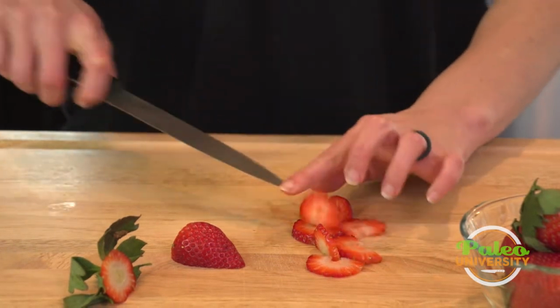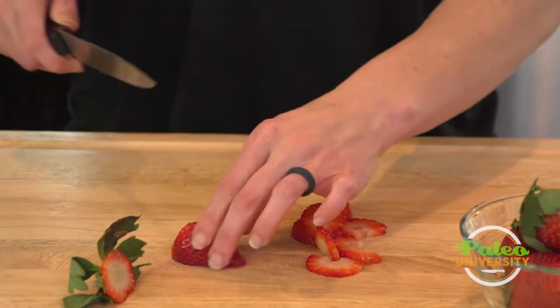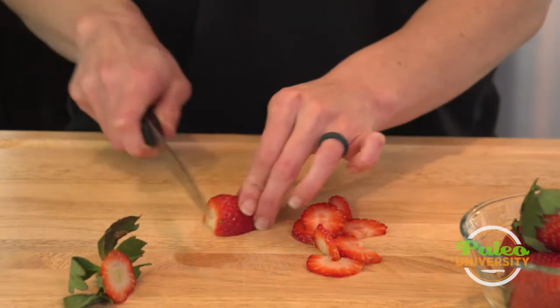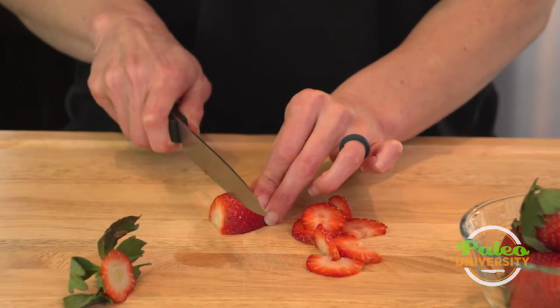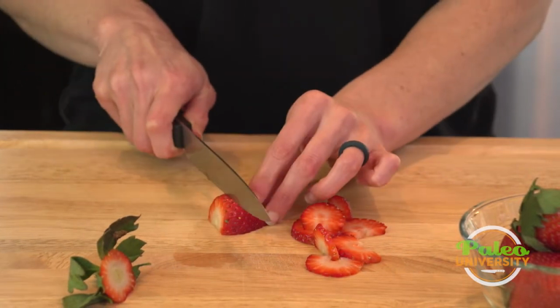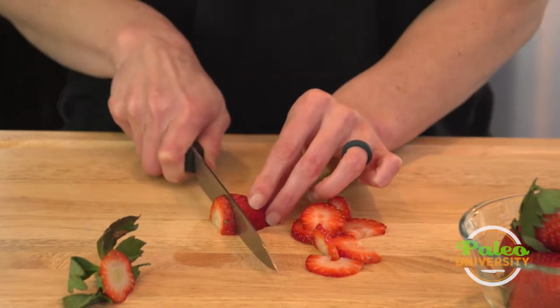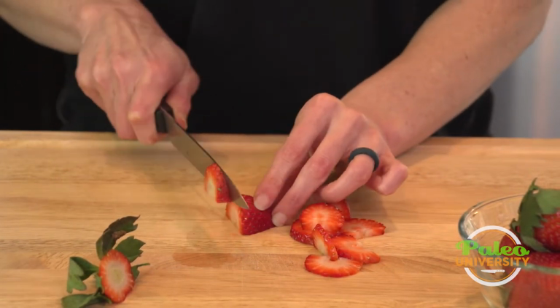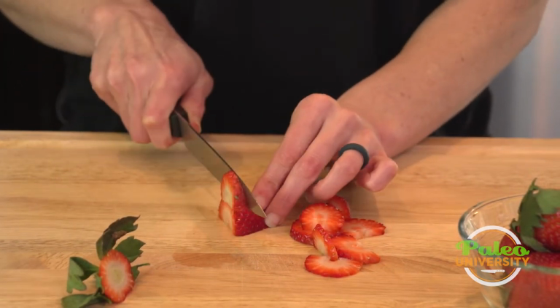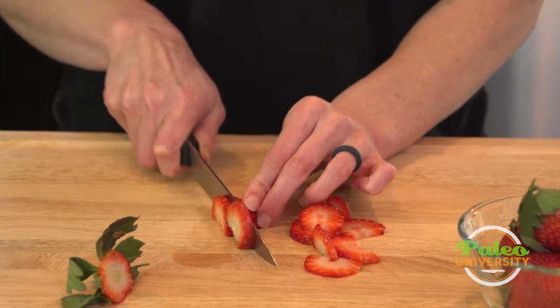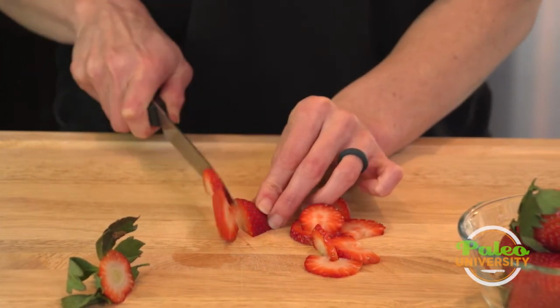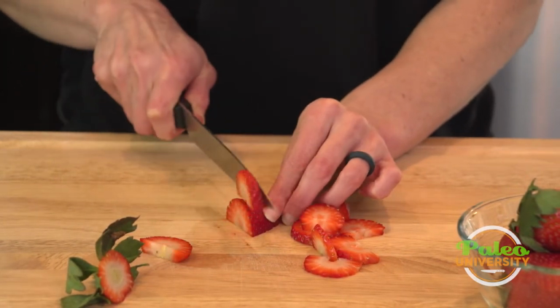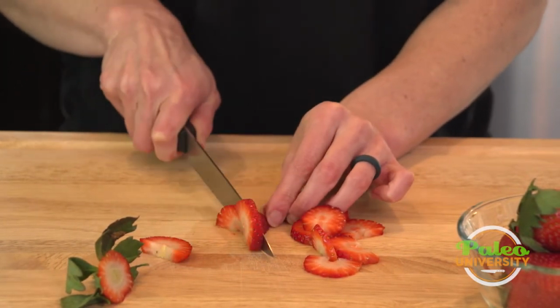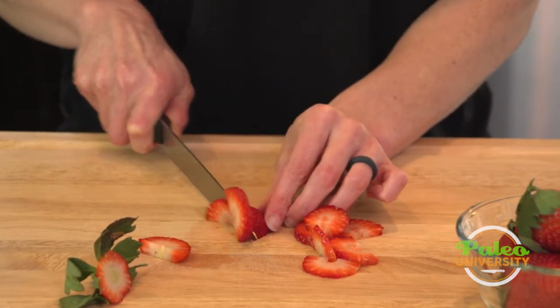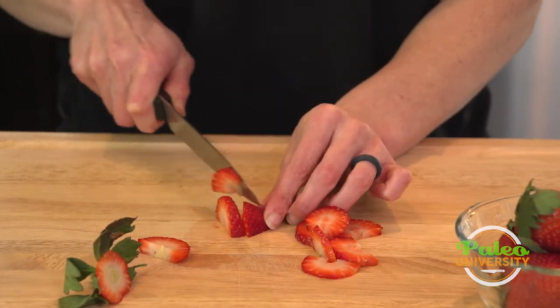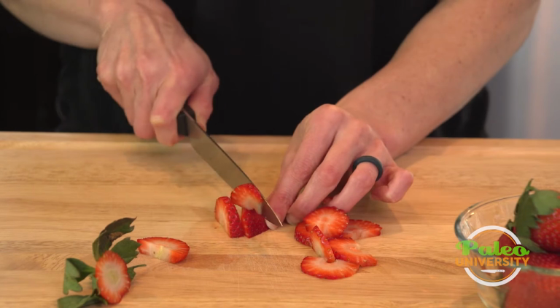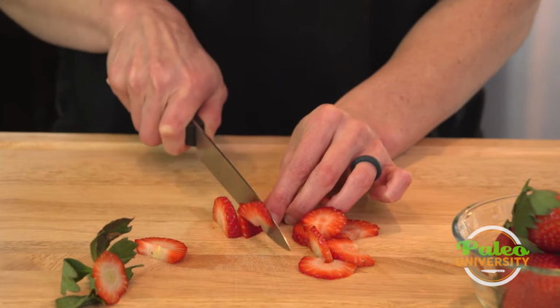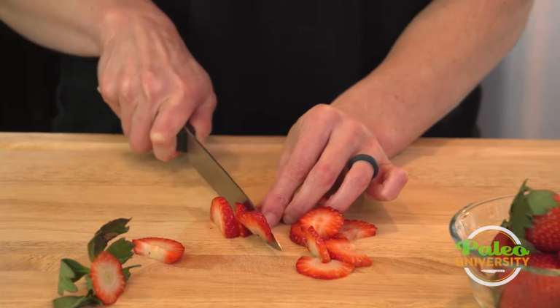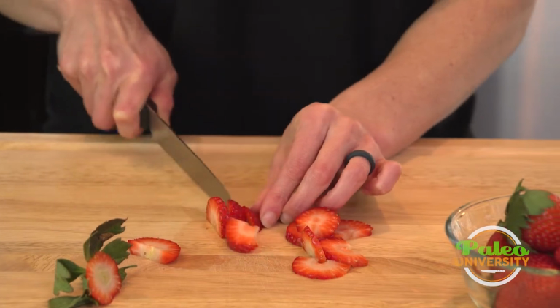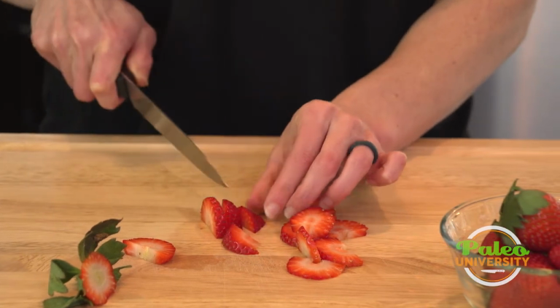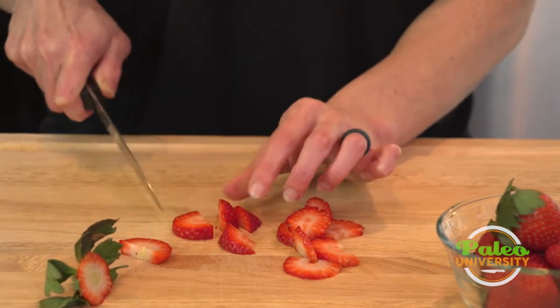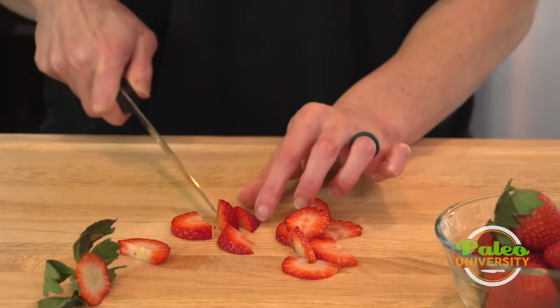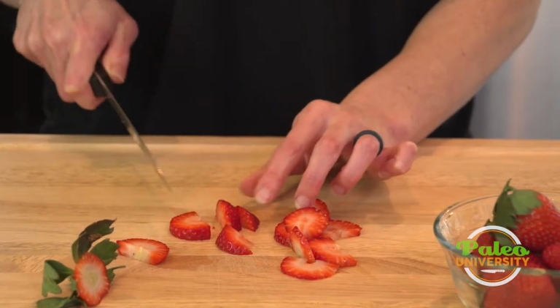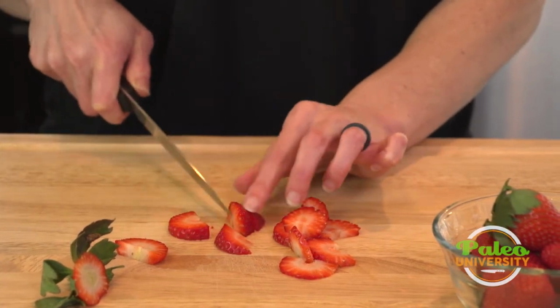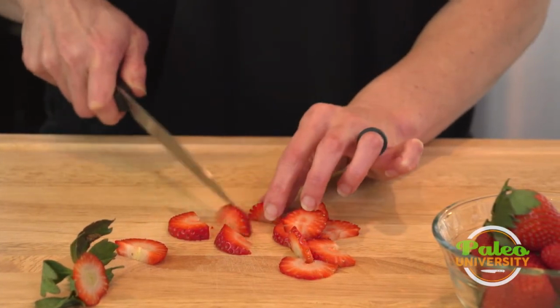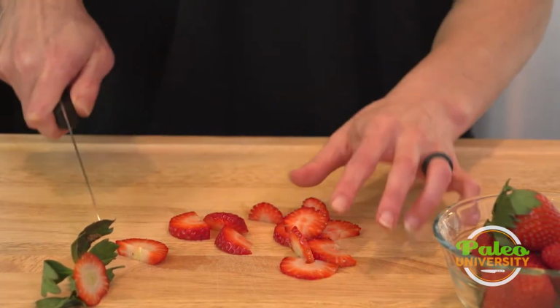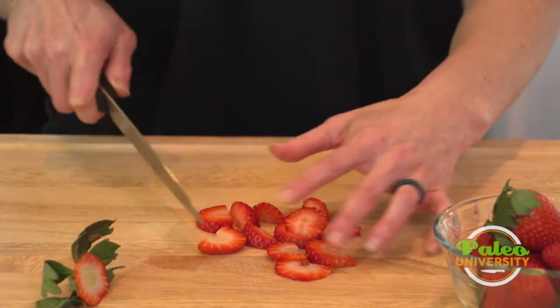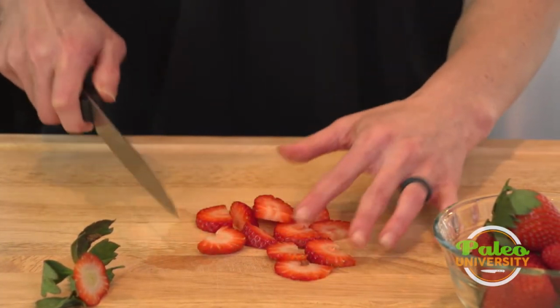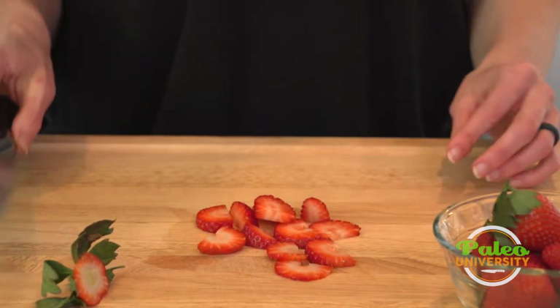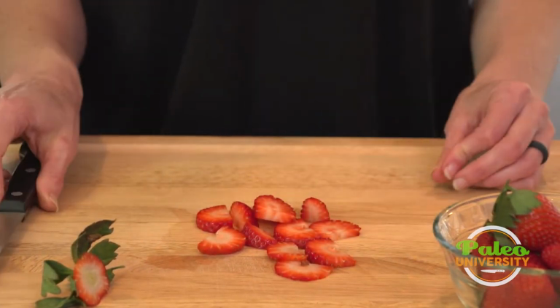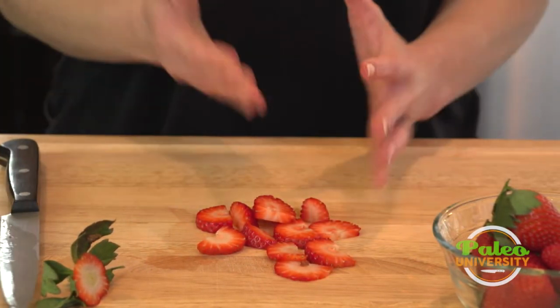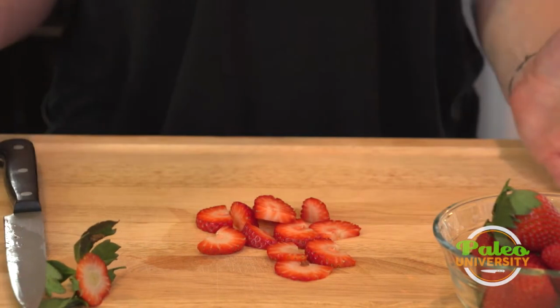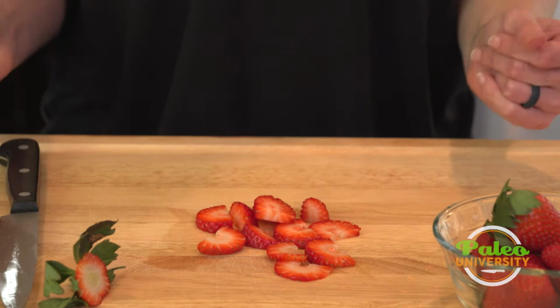Beautiful red strawberries — you can't smell them but they smell great. You see that a little bit of an off angle? Doesn't matter. It's still gonna taste good. That's it.